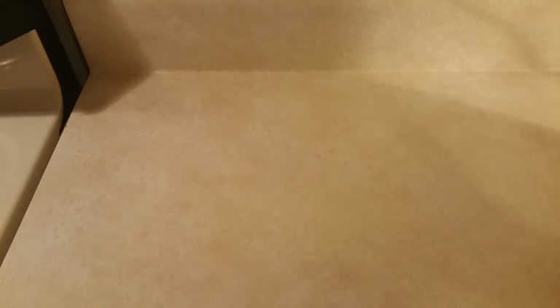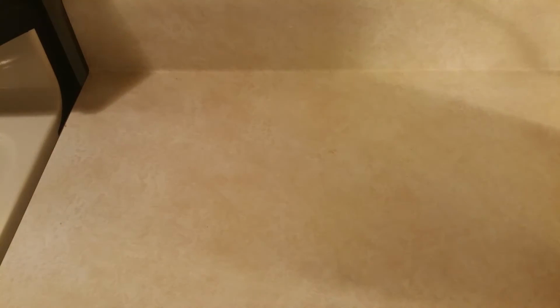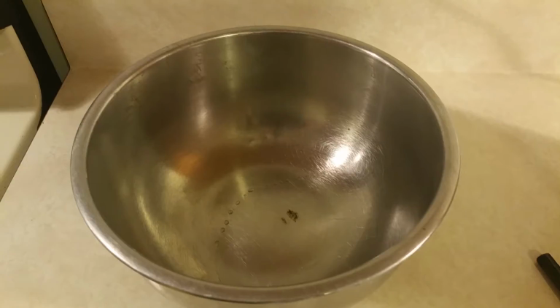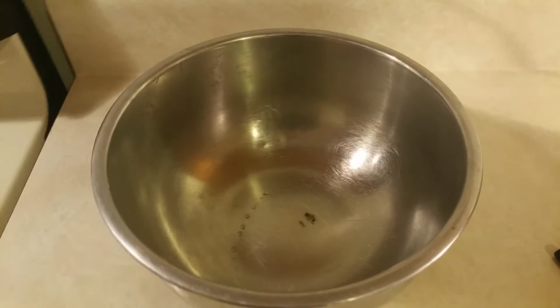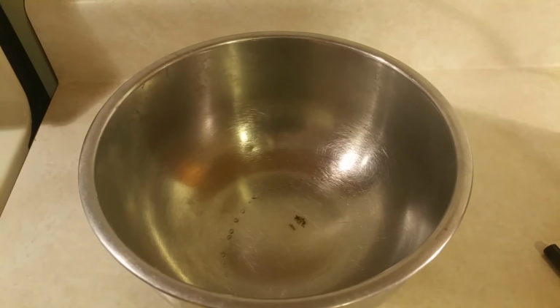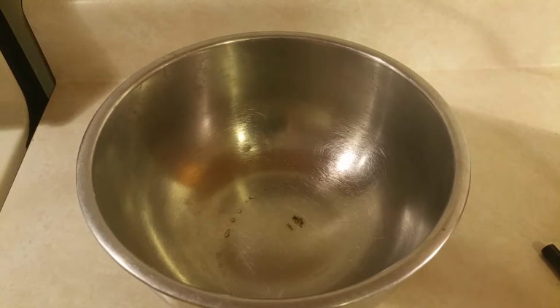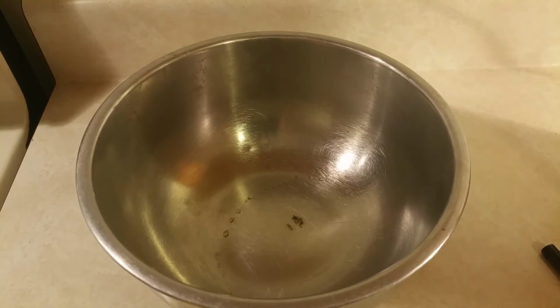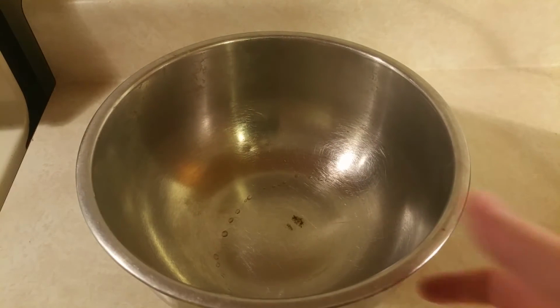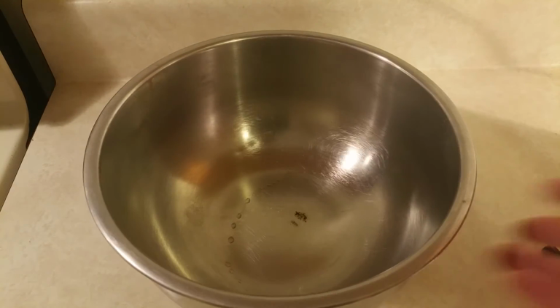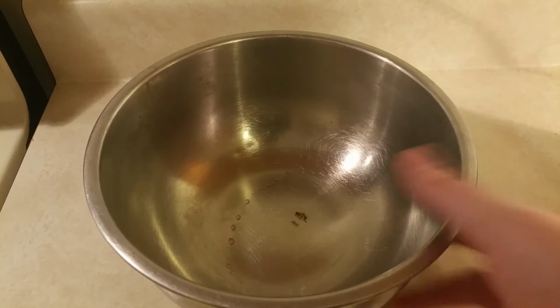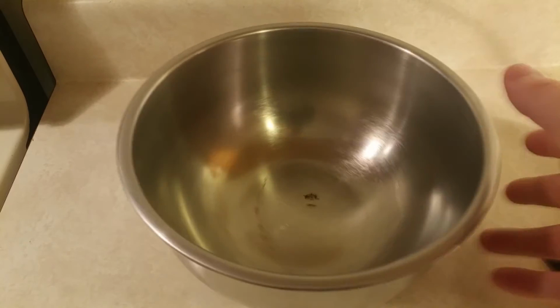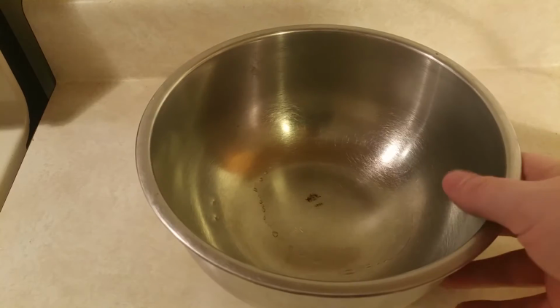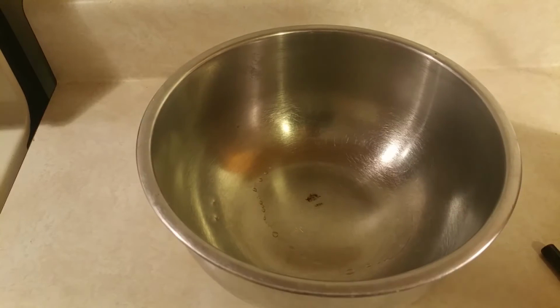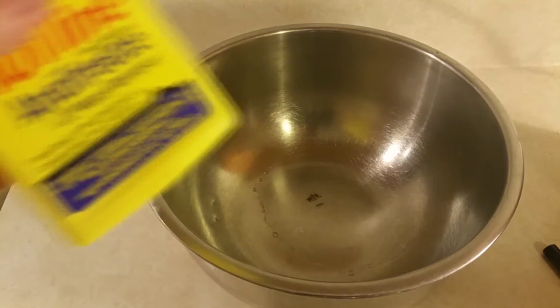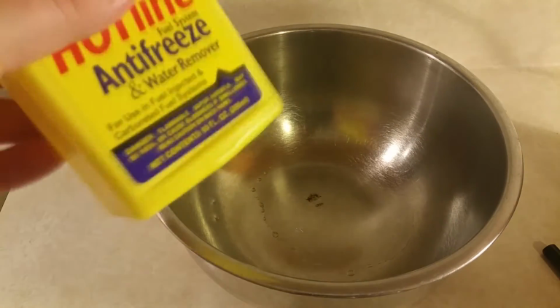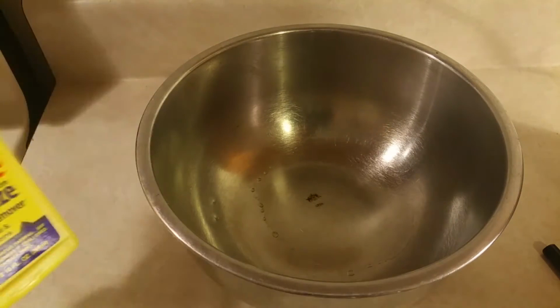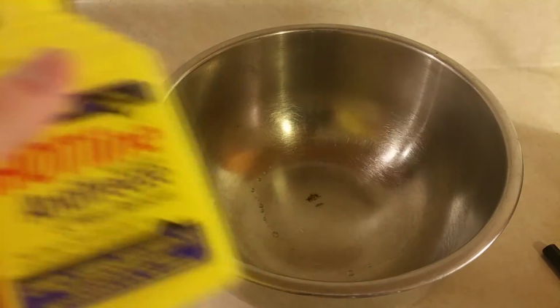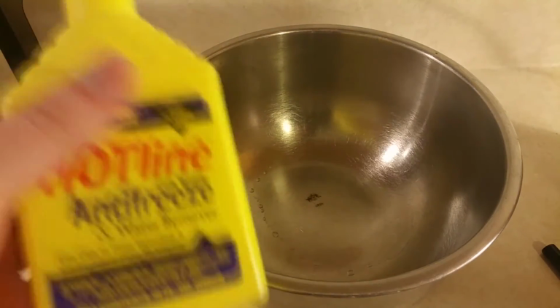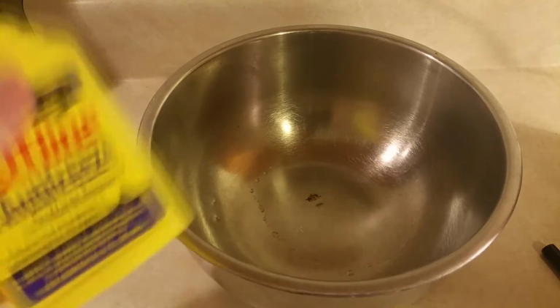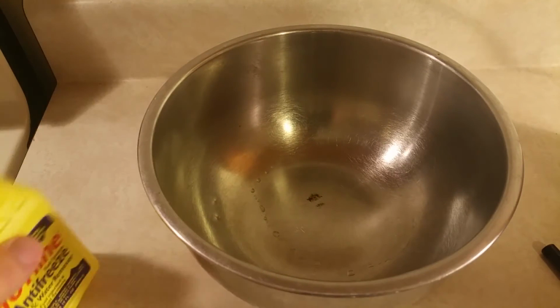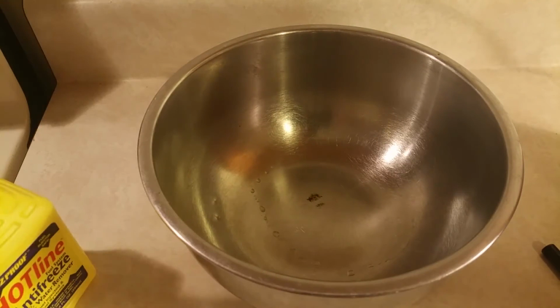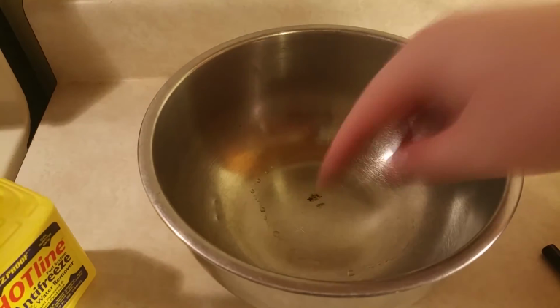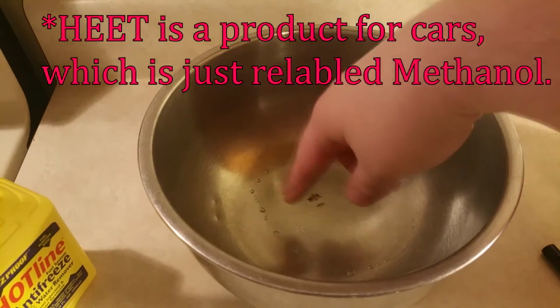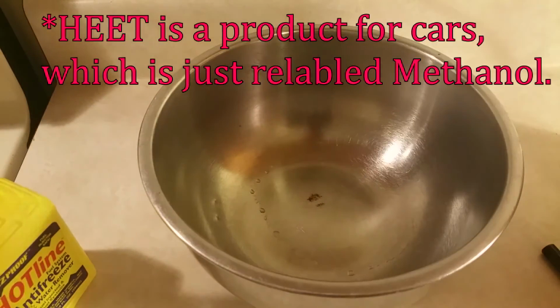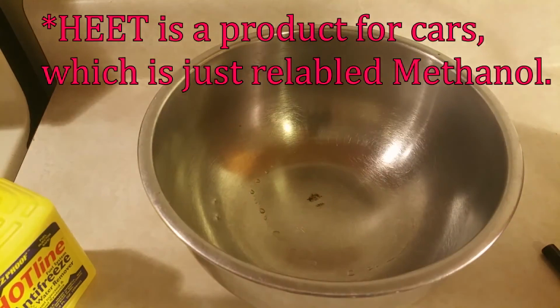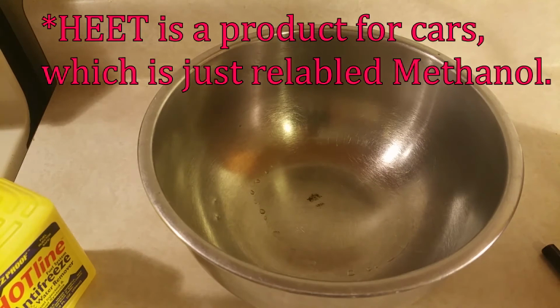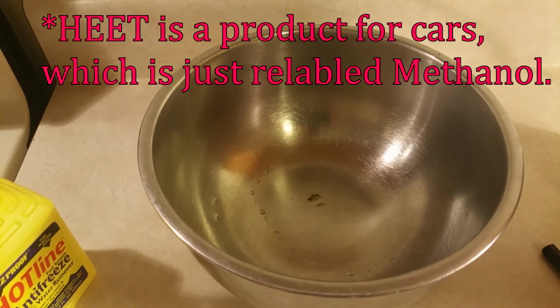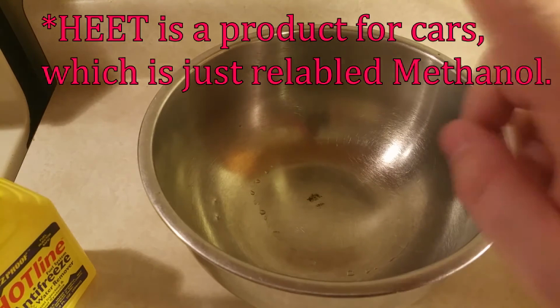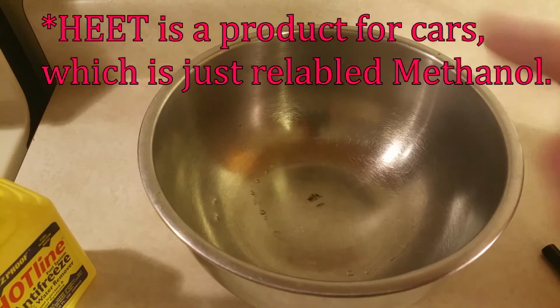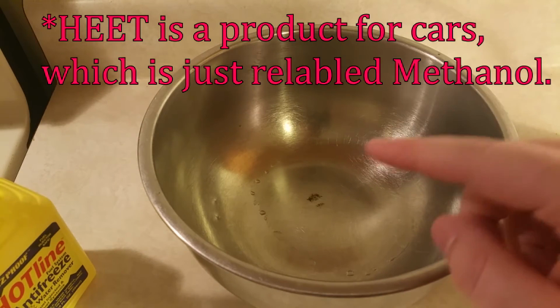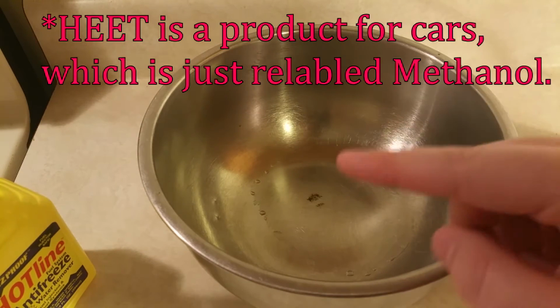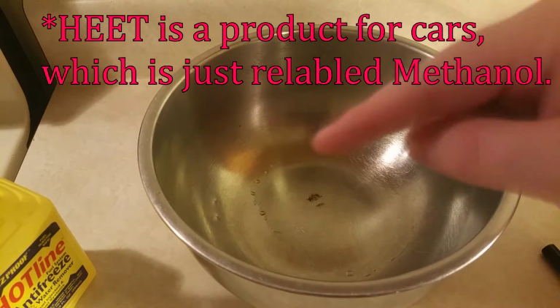Green fire, in my case, is going to be made of tri-methyl borate. We're going to need to produce this on a small scale. To do this, you're going to need heat. My heat source was from the dollar store because I'm cheap.